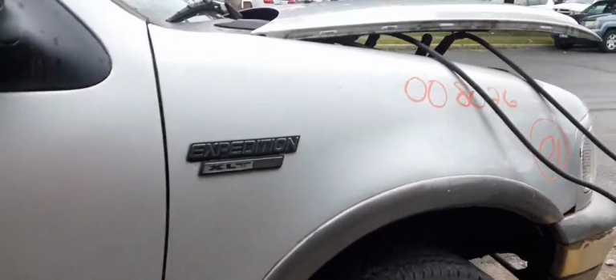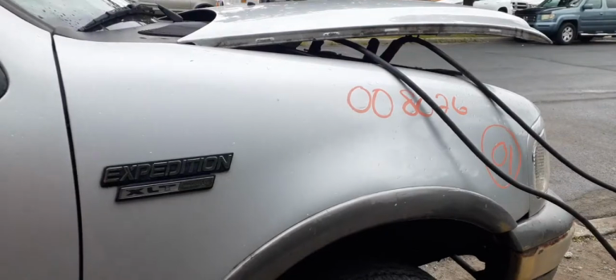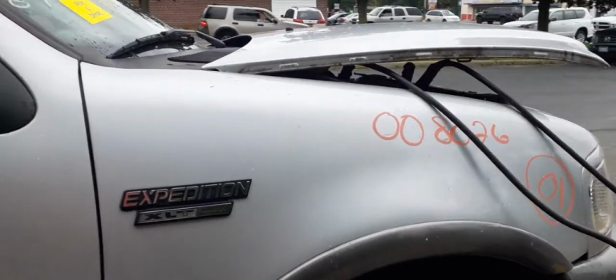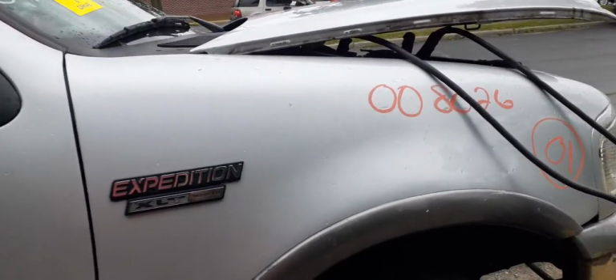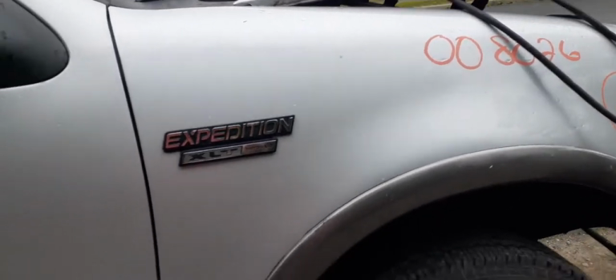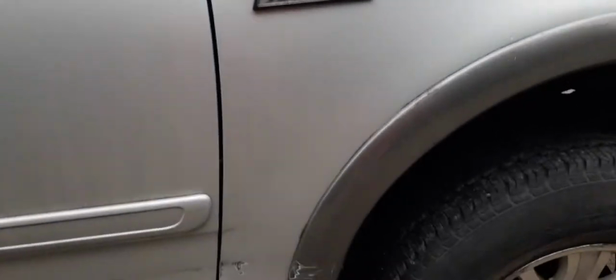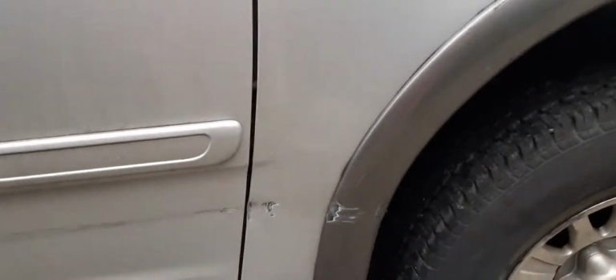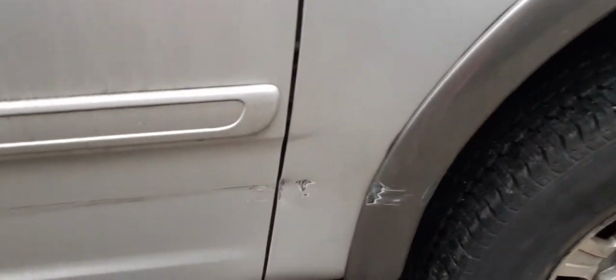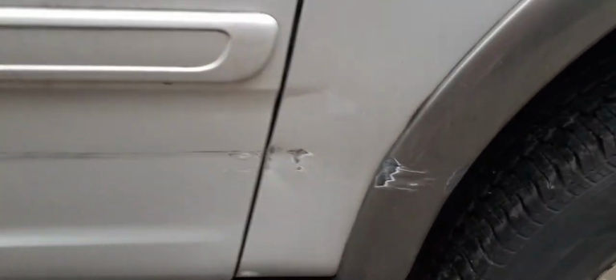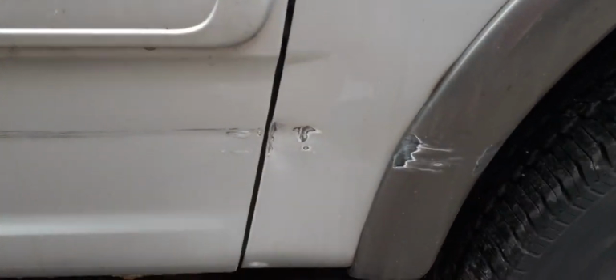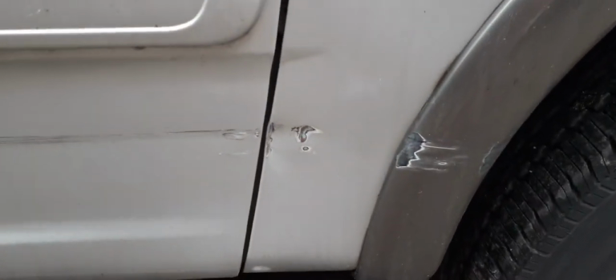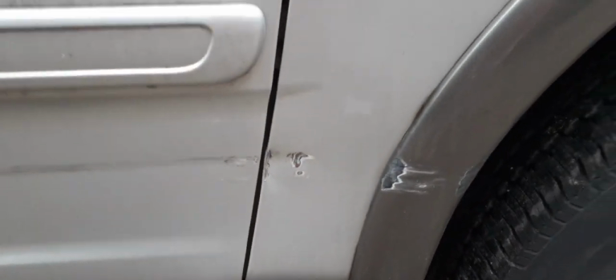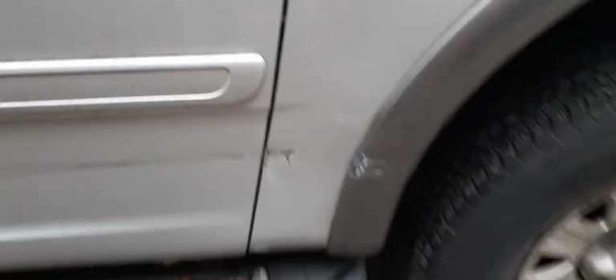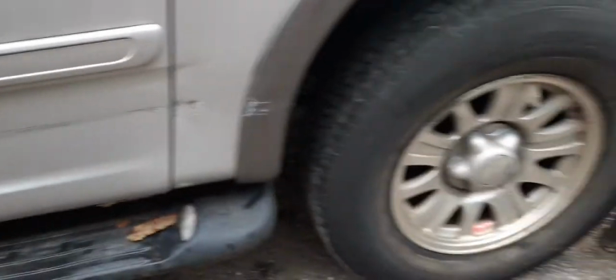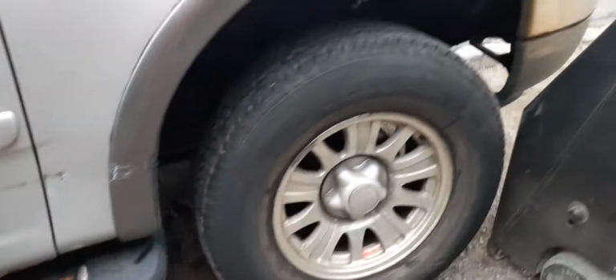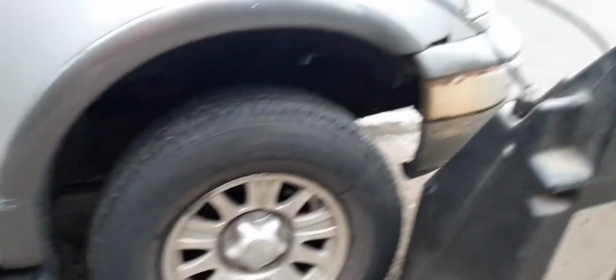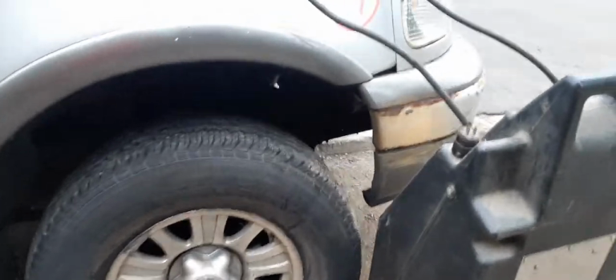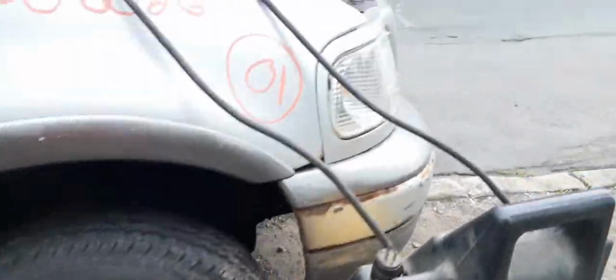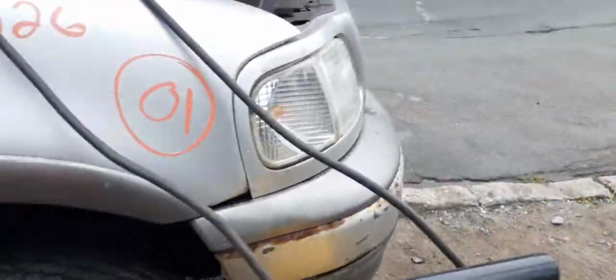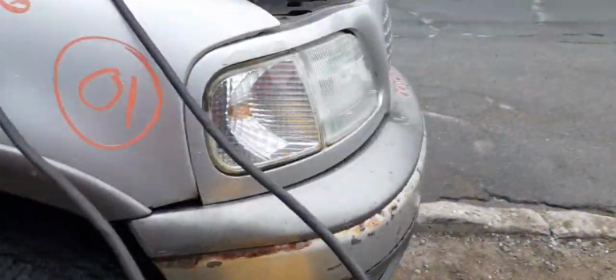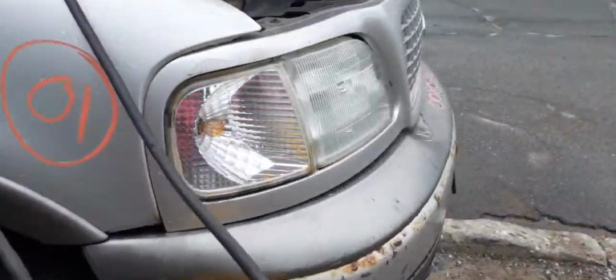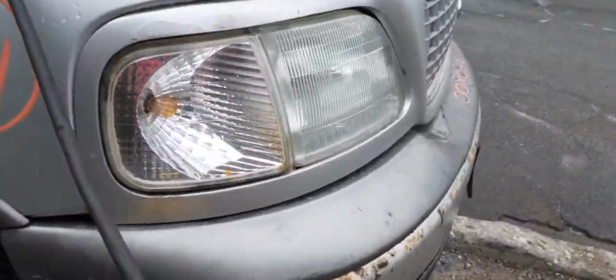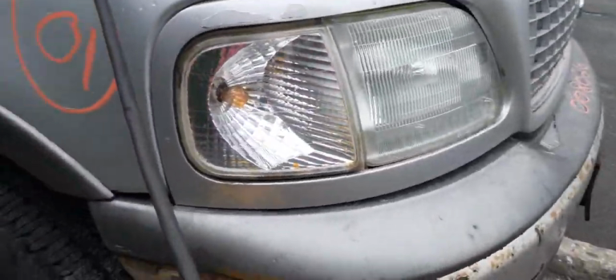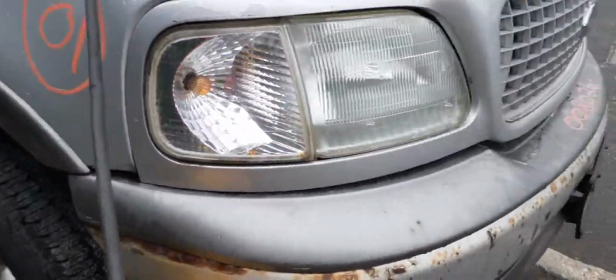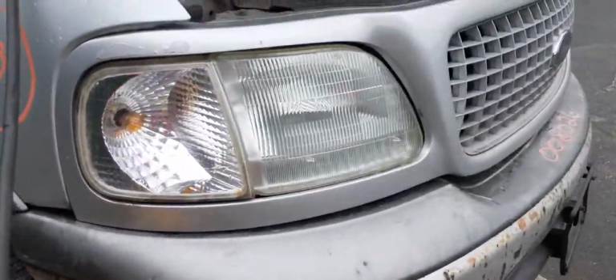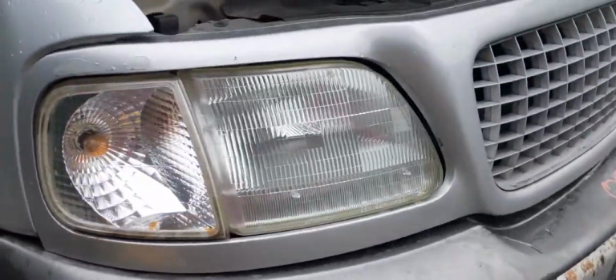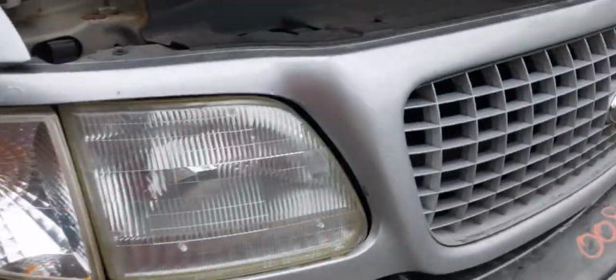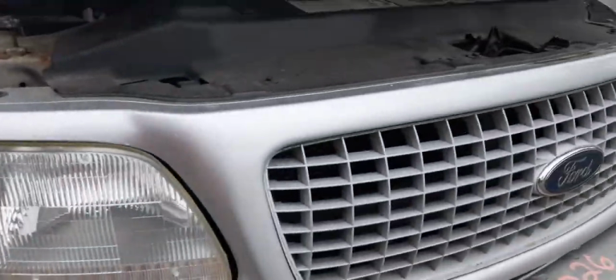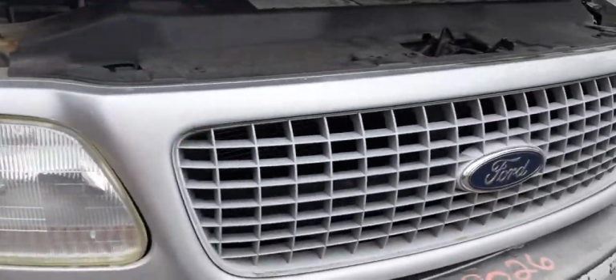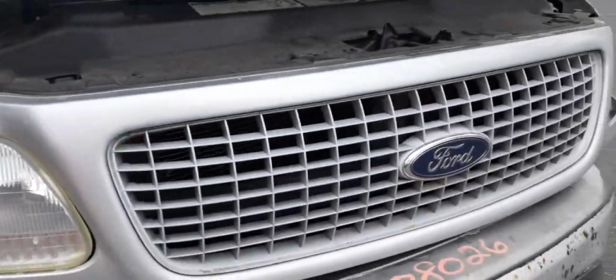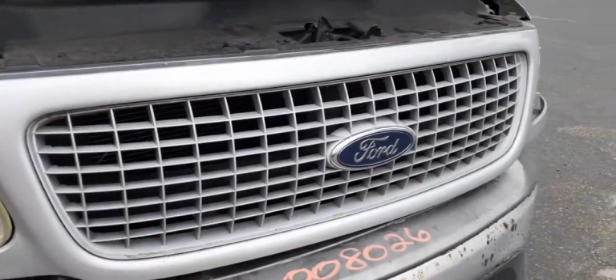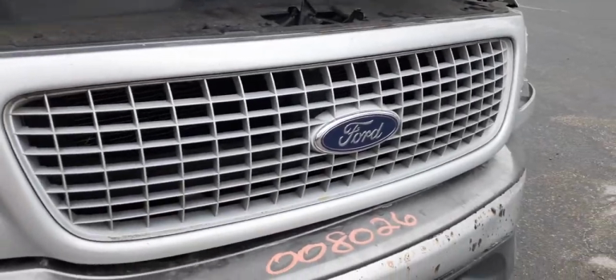Right side fender — not bad, just down at the bottom. It's got about an hour's worth of damage. You've got a good right side marker light, good right side headlight, and there's the grille — silver in color. This is the XLT.